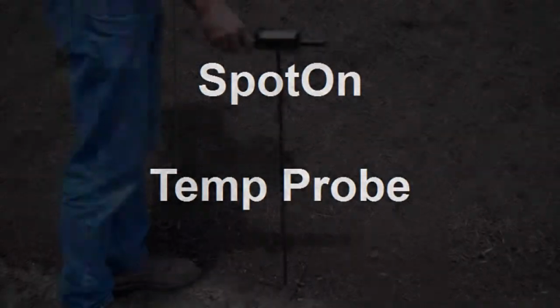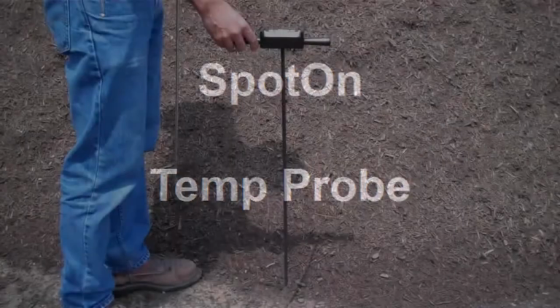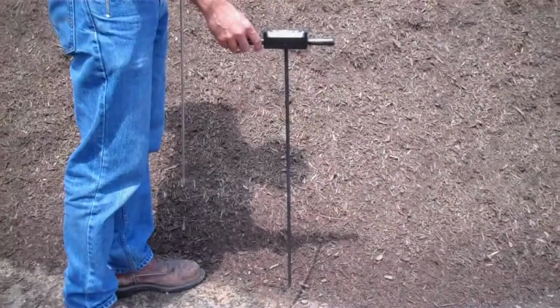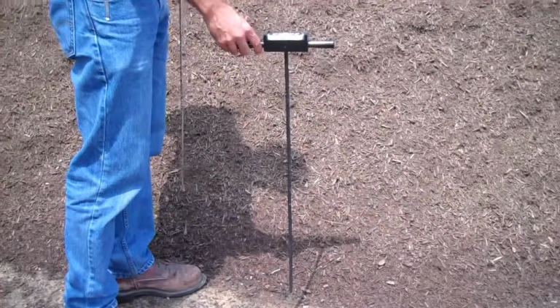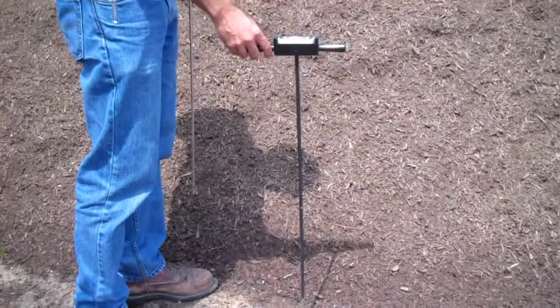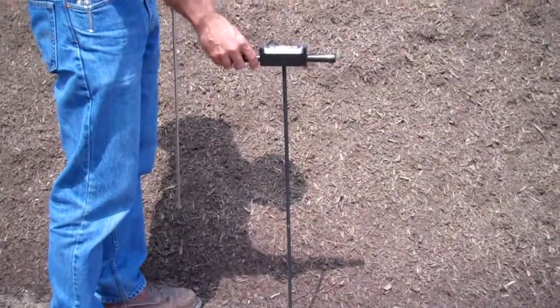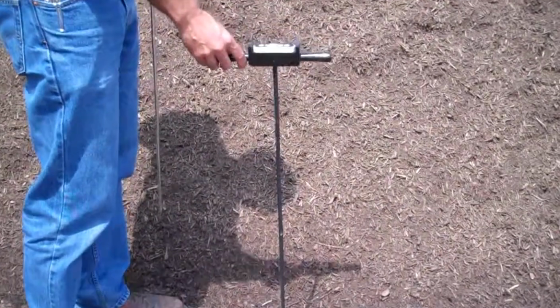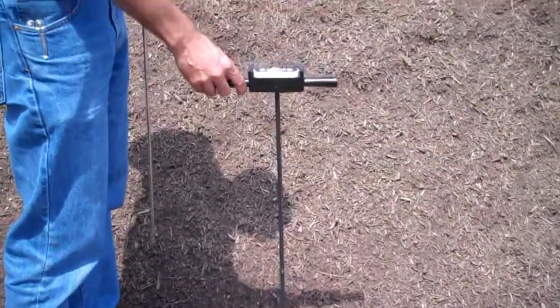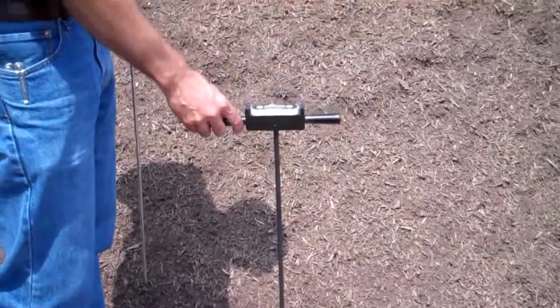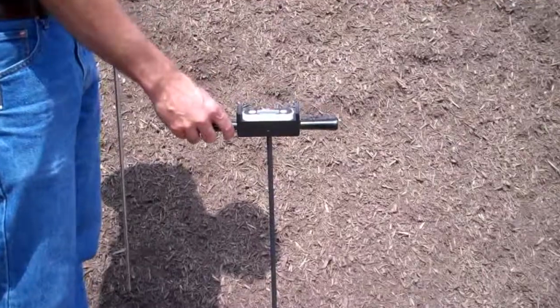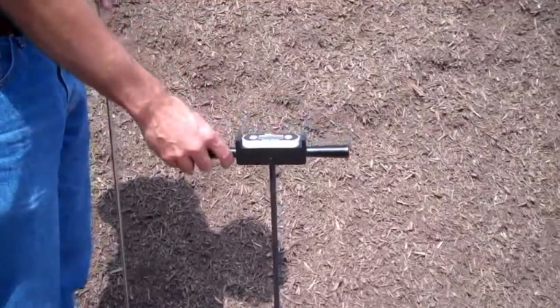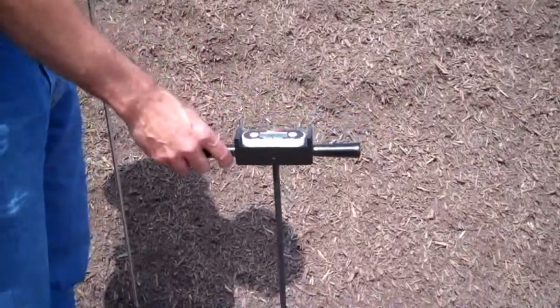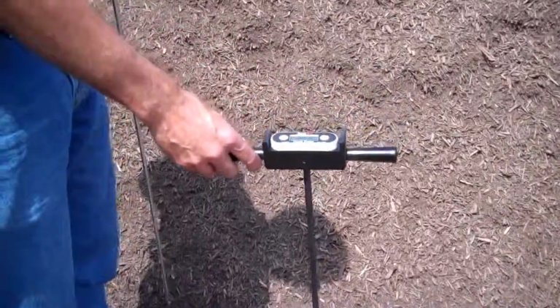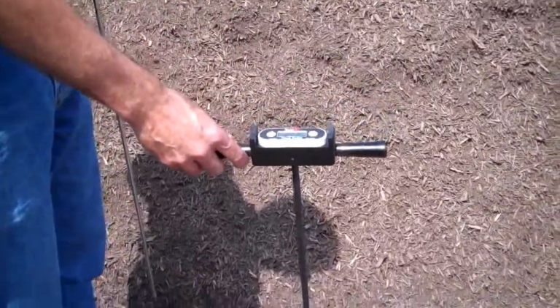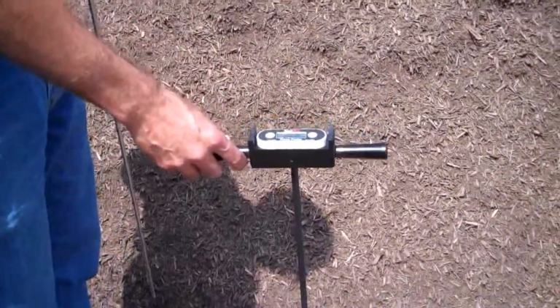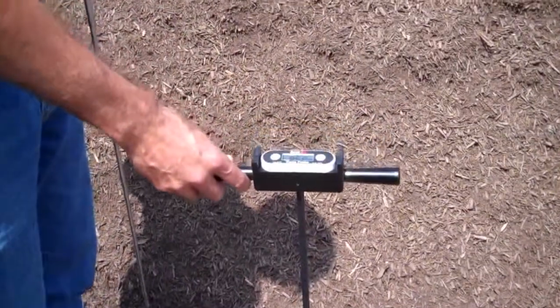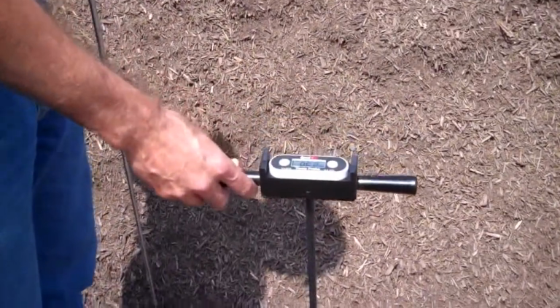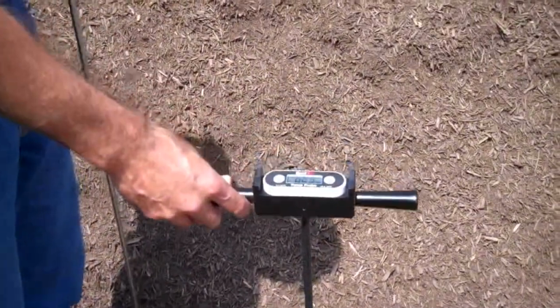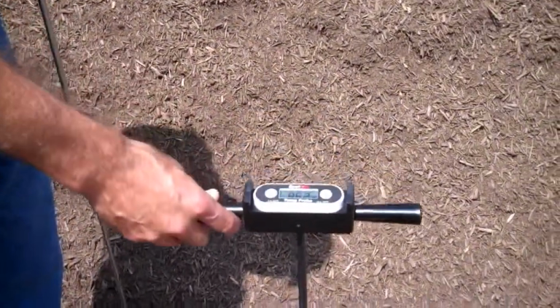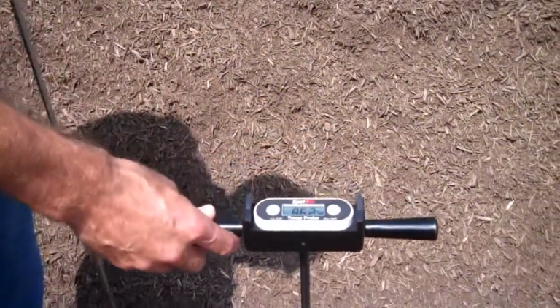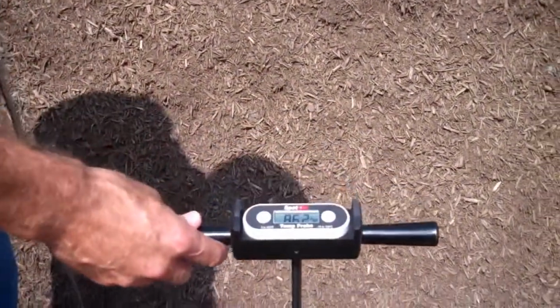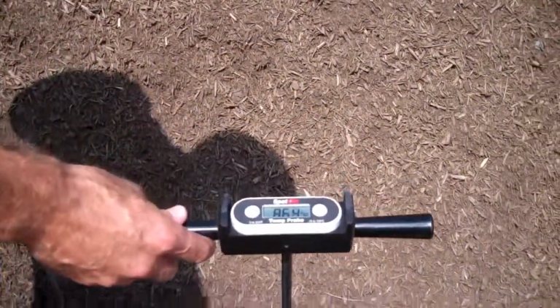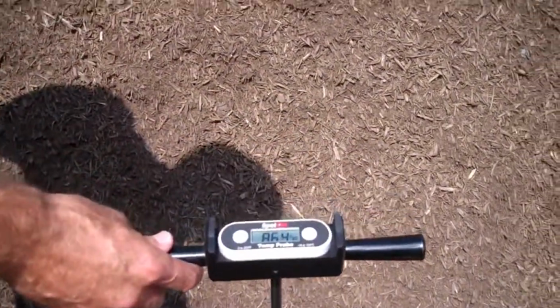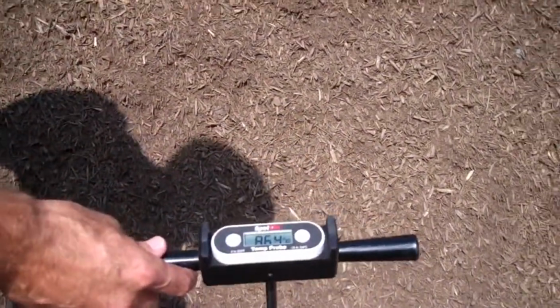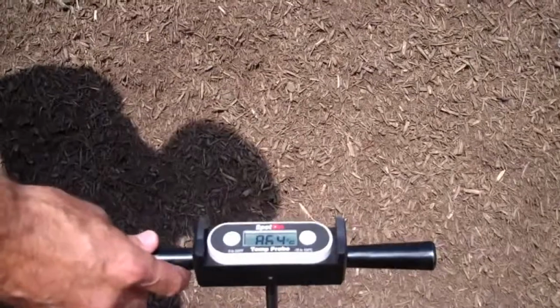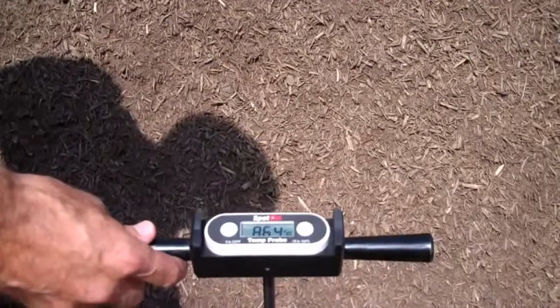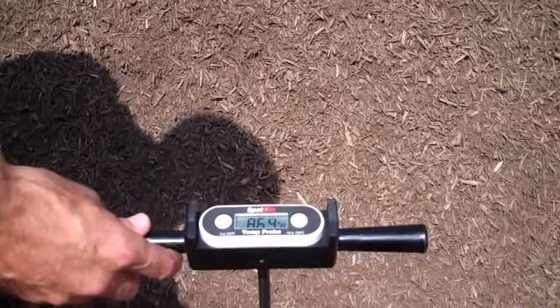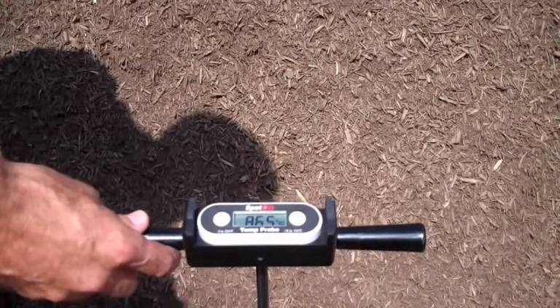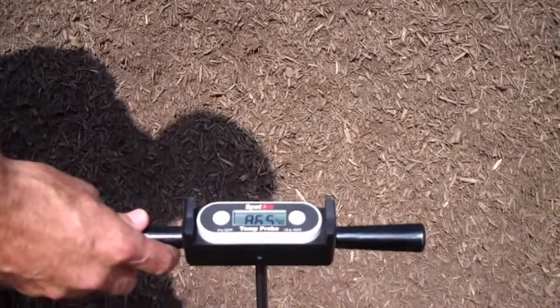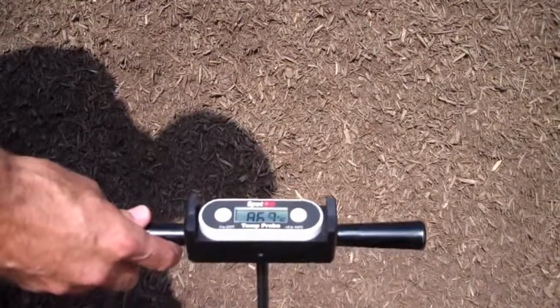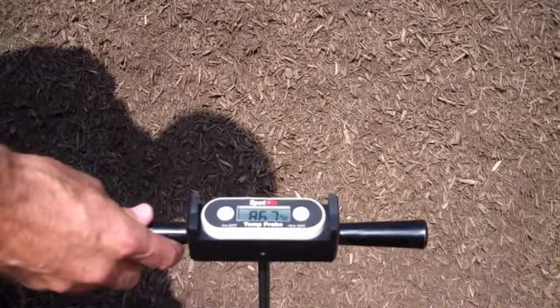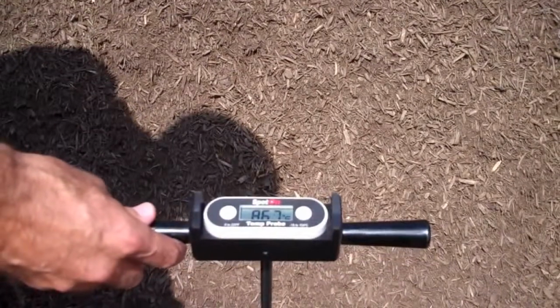Today we're talking about the Spot On Digital Thermometer. It has a 34-inch probe, constructed of fiberglass with a stainless steel tip, which allows a fast response.